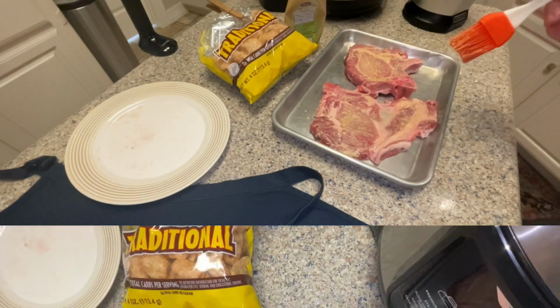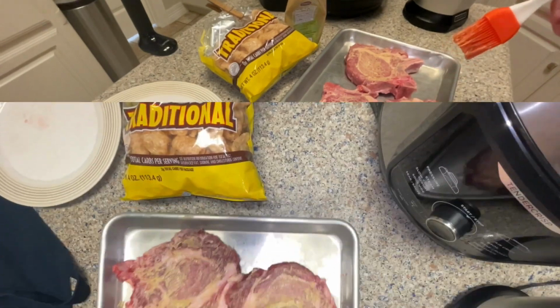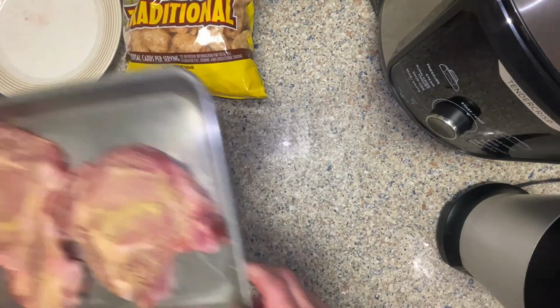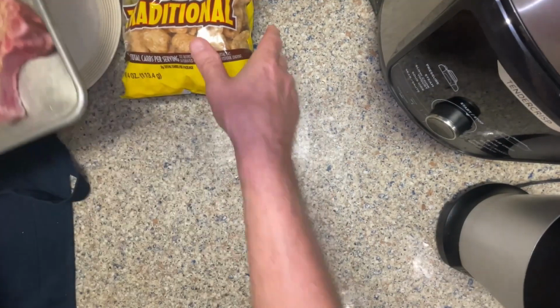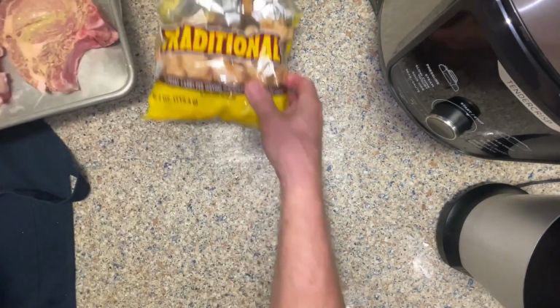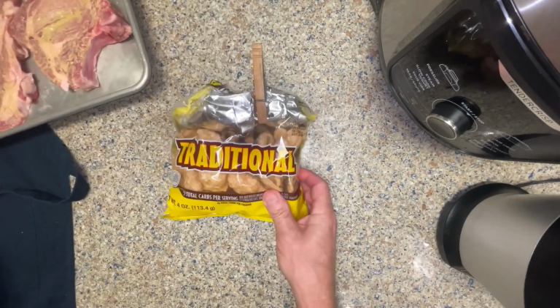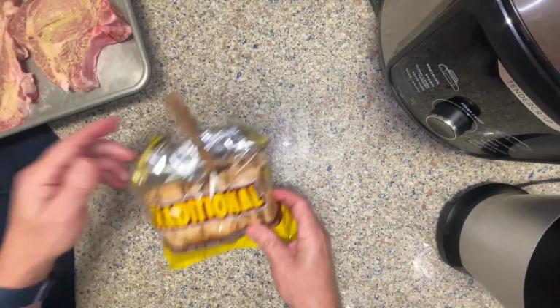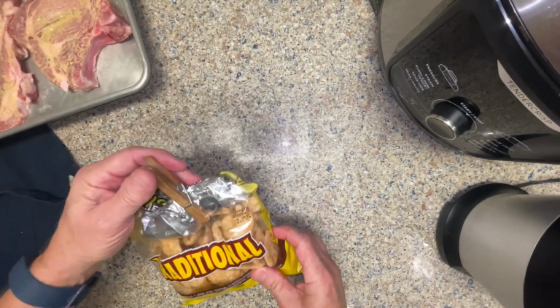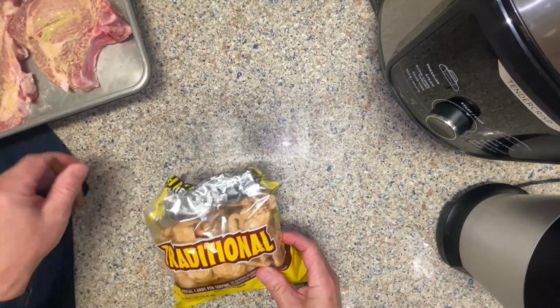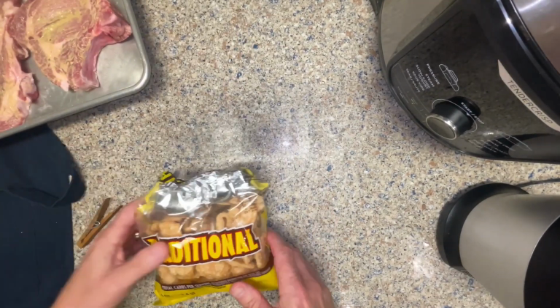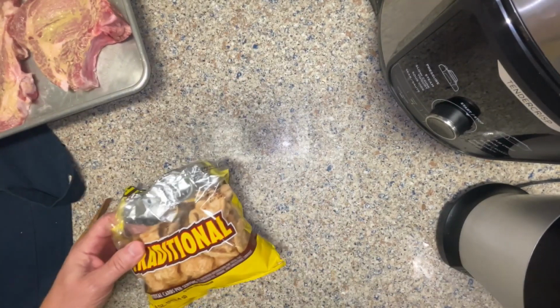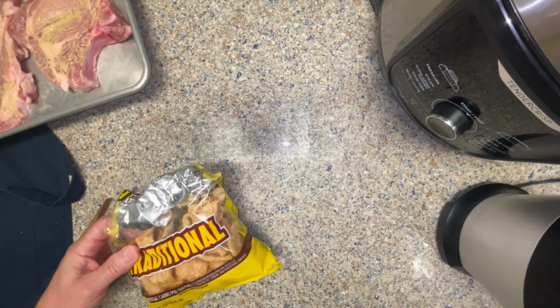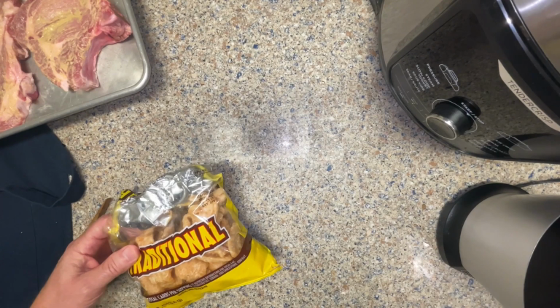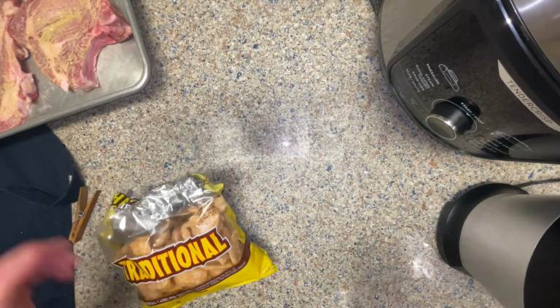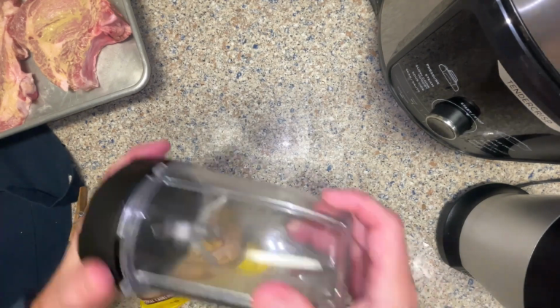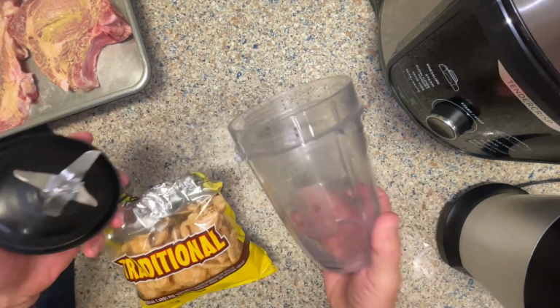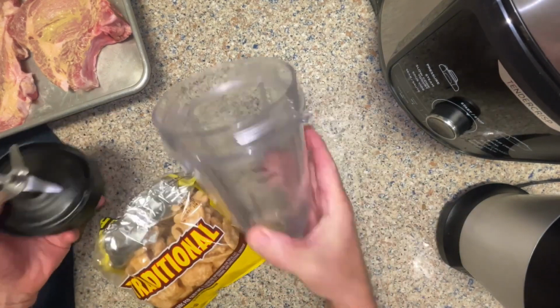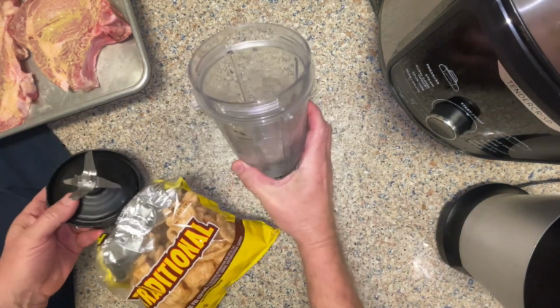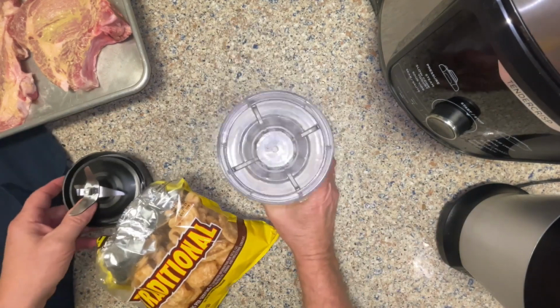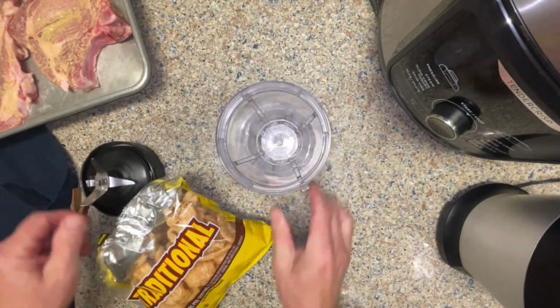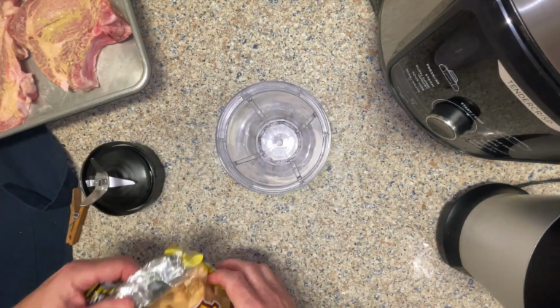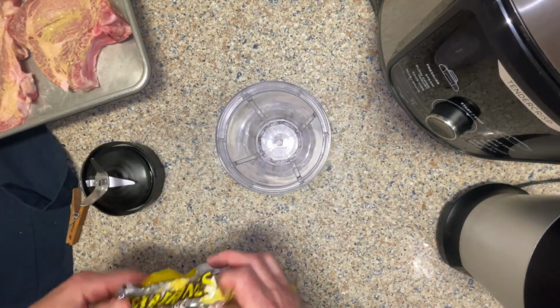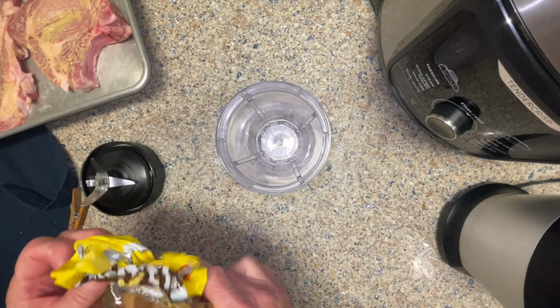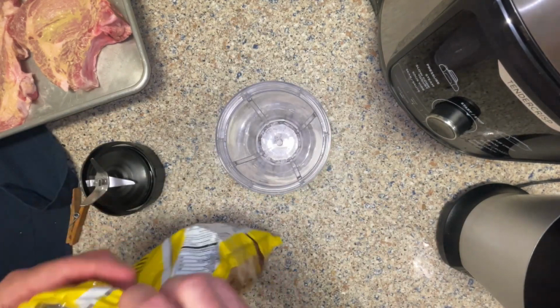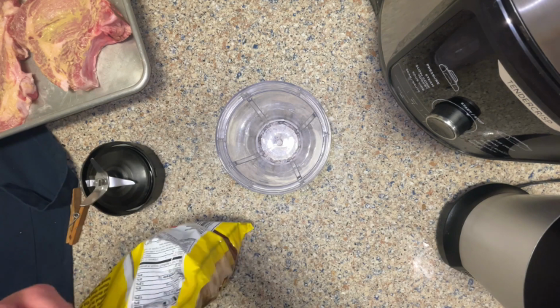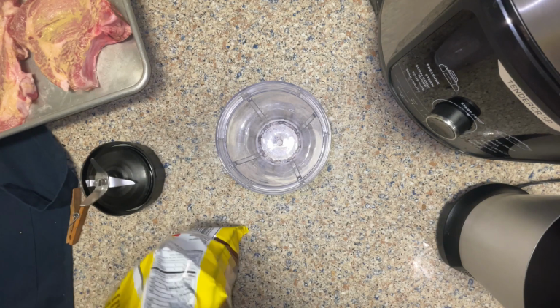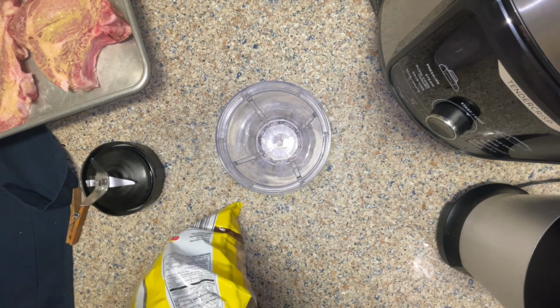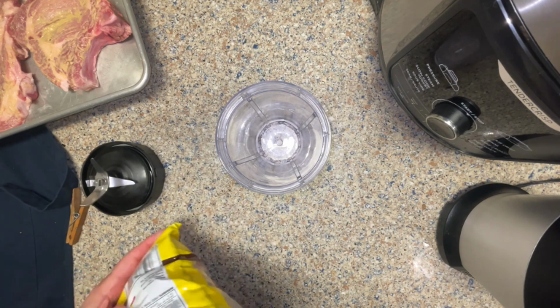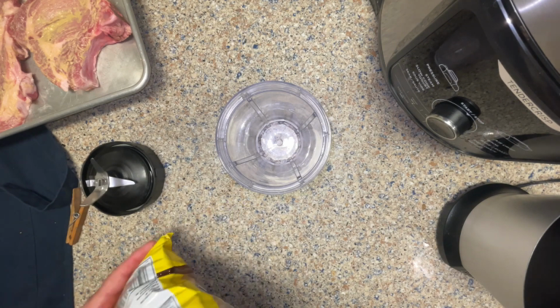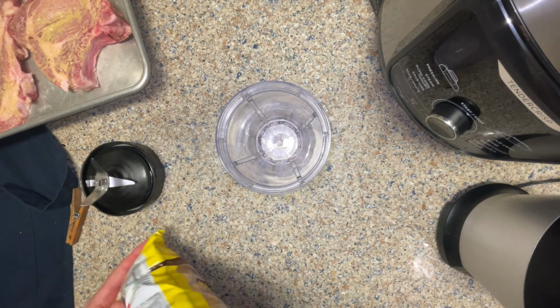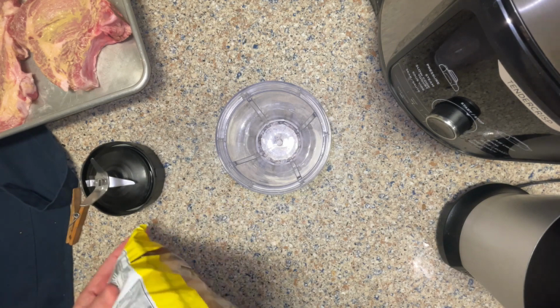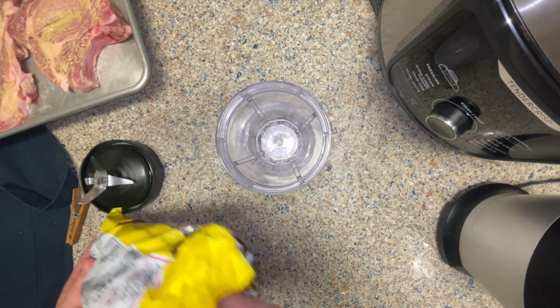Next we want to take our pork rinds. For these two pork chops it'll take about a half a cup, which is approximately two handfuls. You can crush them by hand, or if you have a blender, put them in the blender and pulverize them.